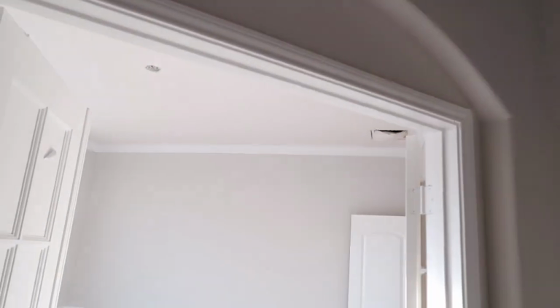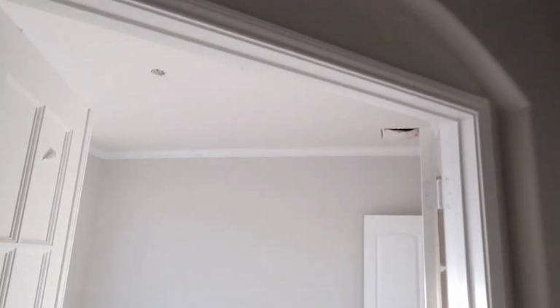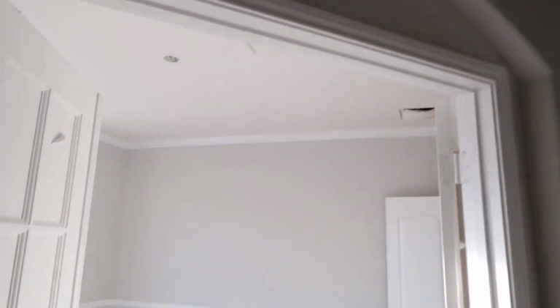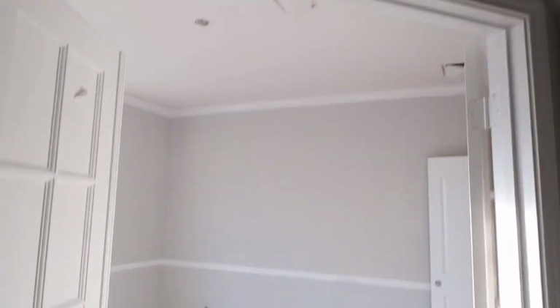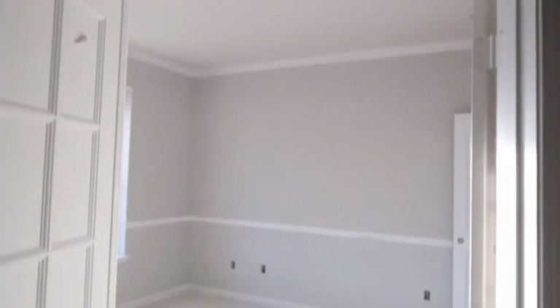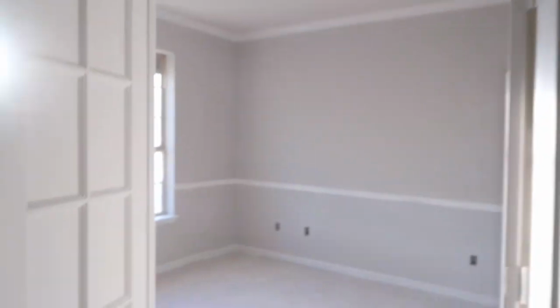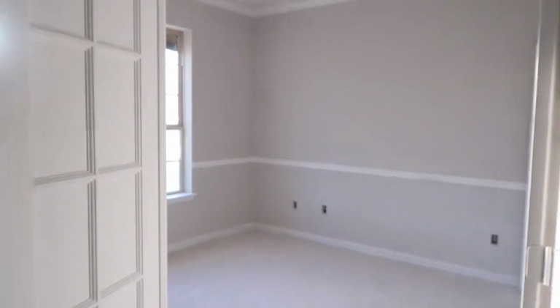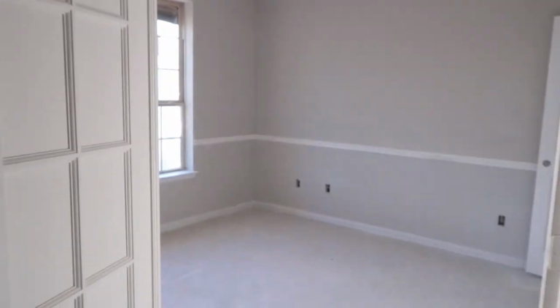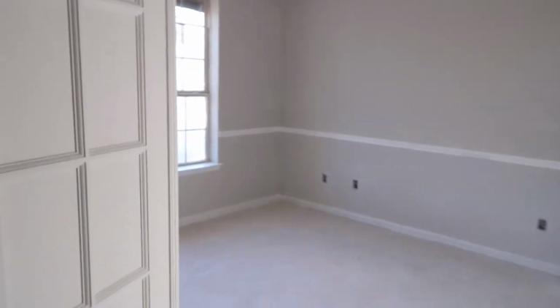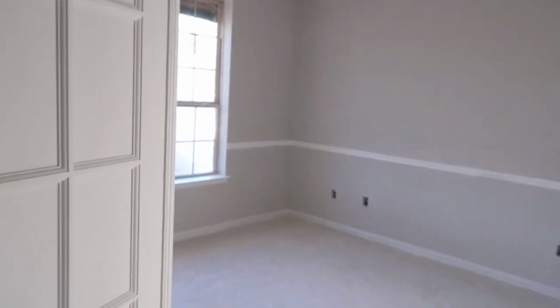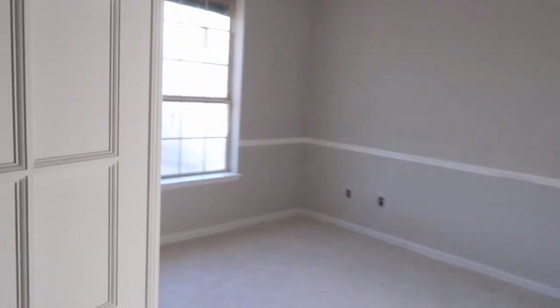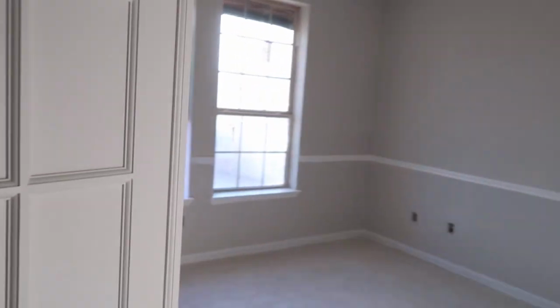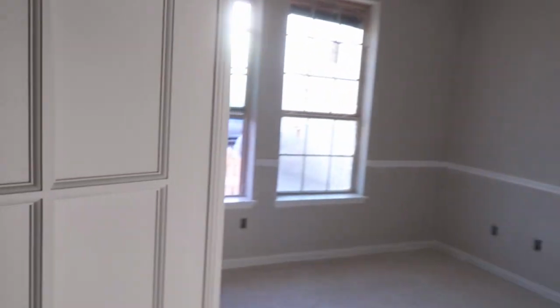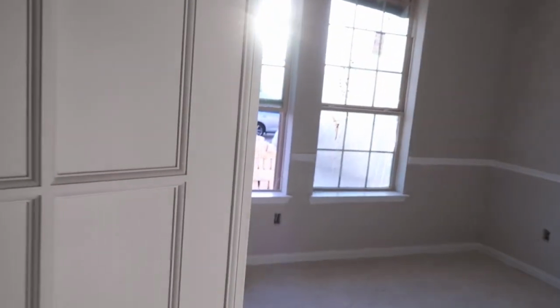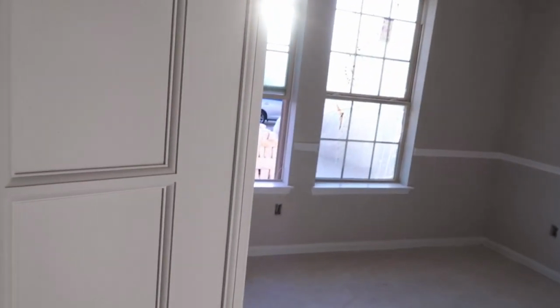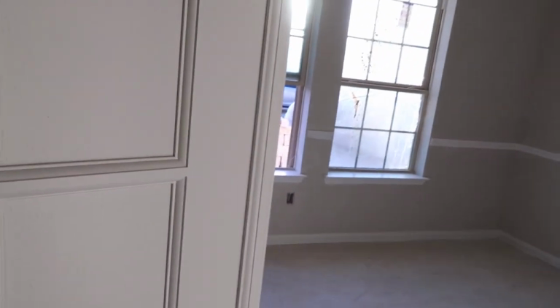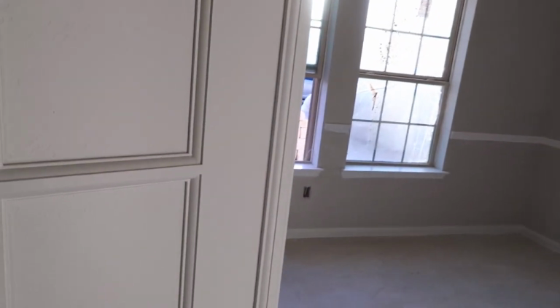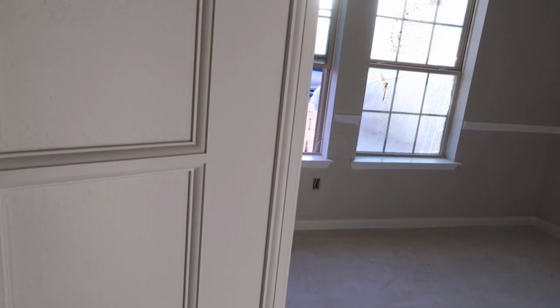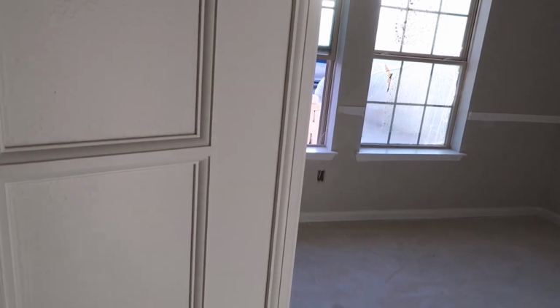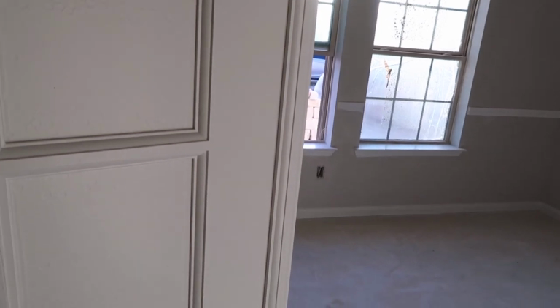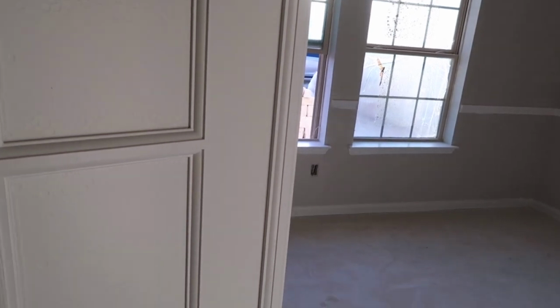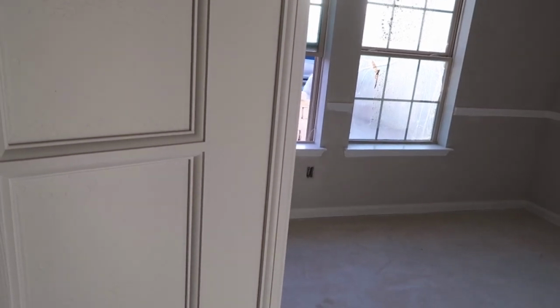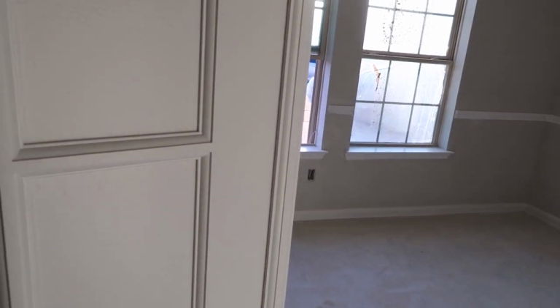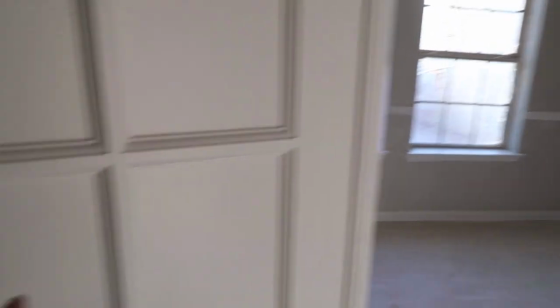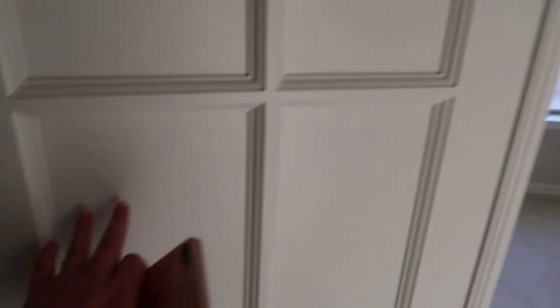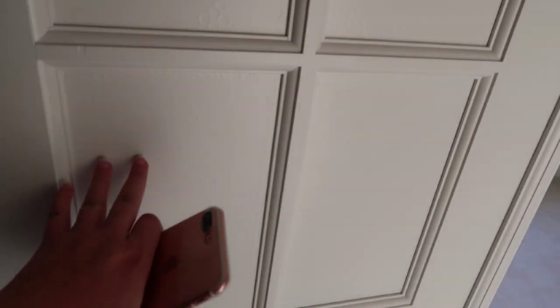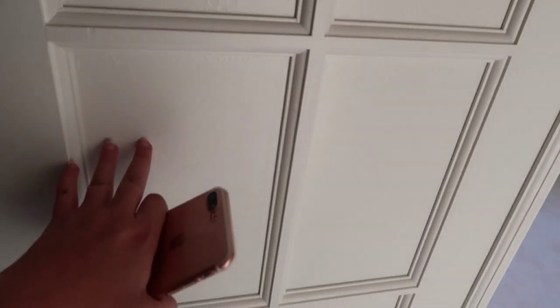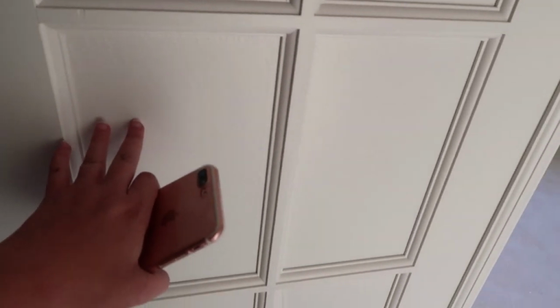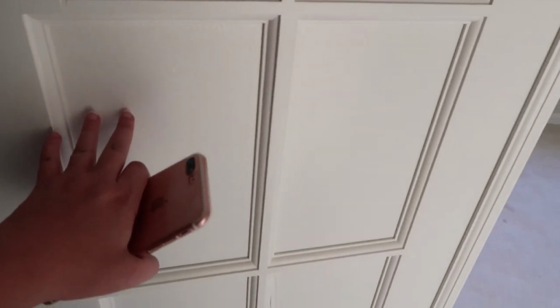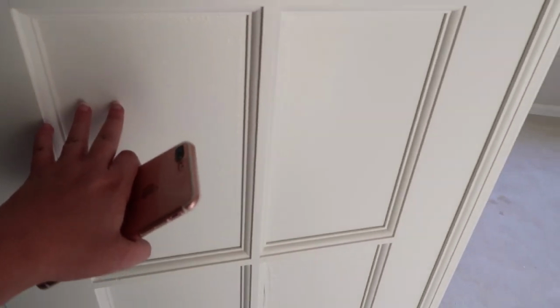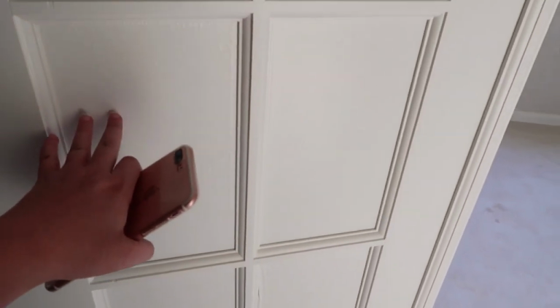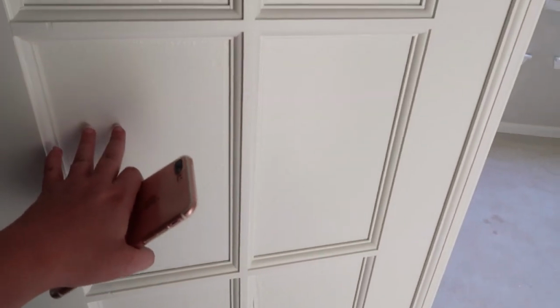So Kyle, you got your French doors. I see they protected them, but they don't have the glass put in yet. Did you see that?